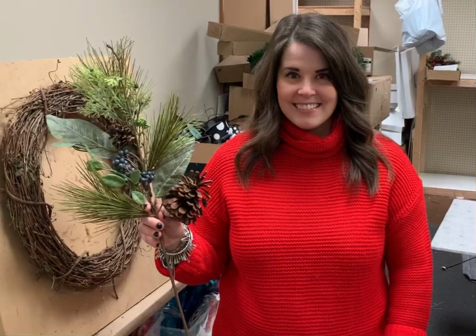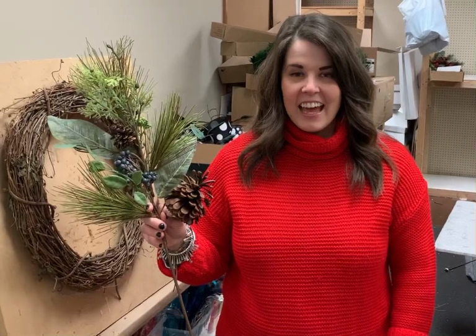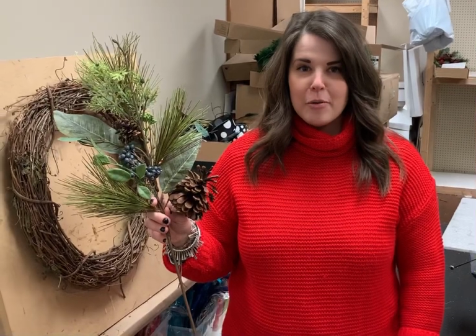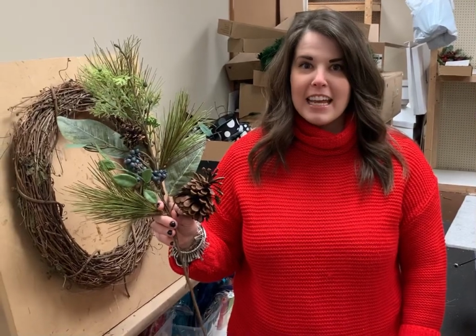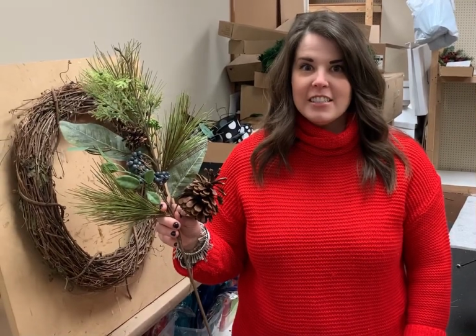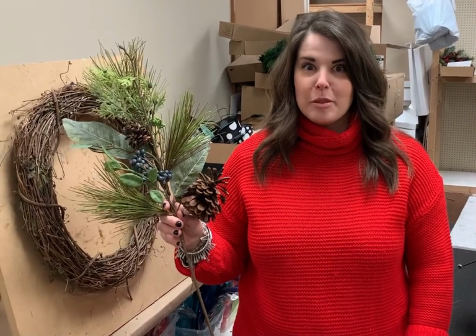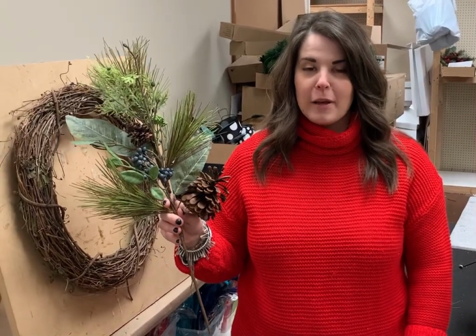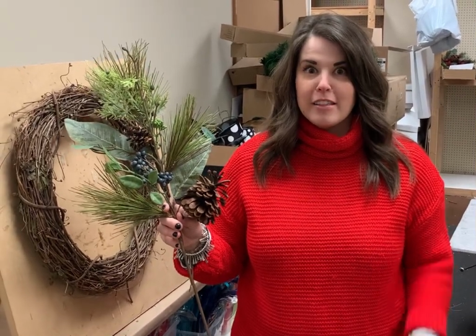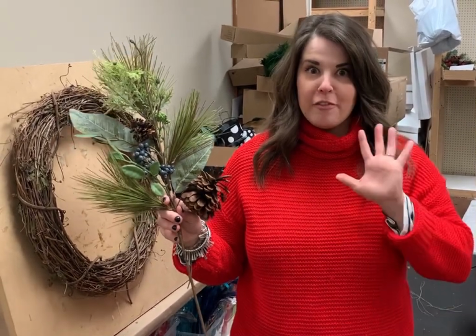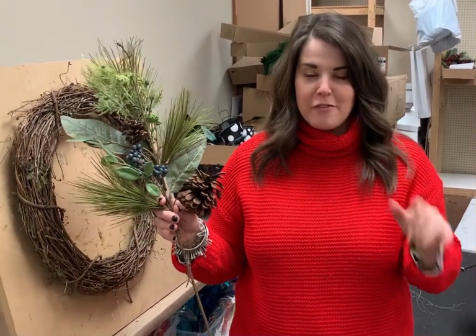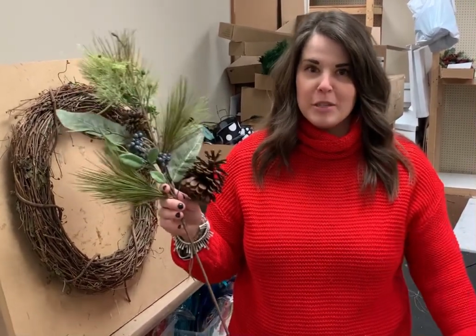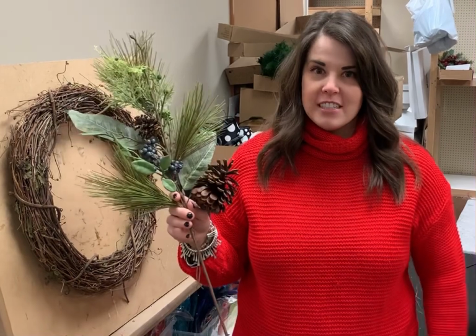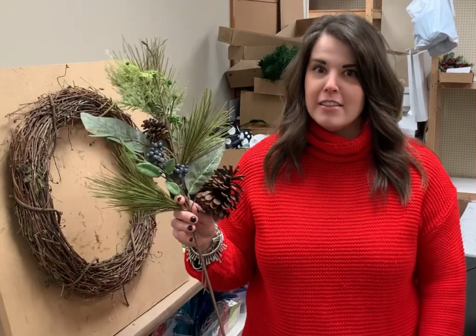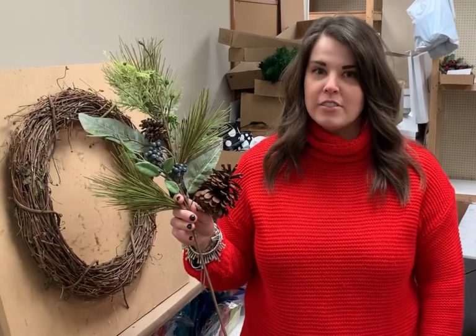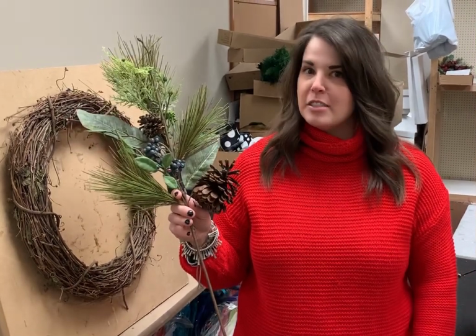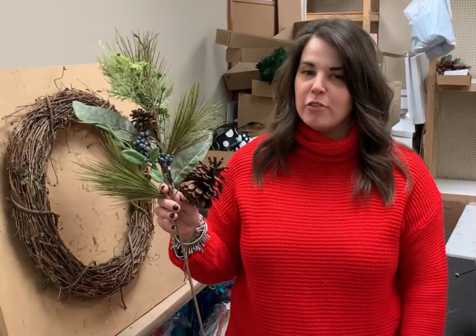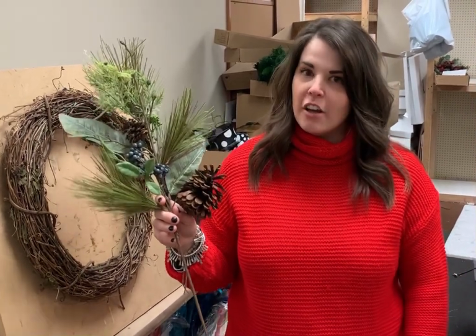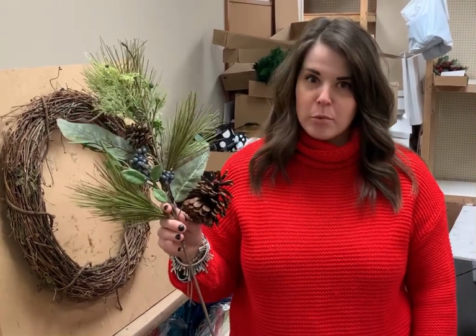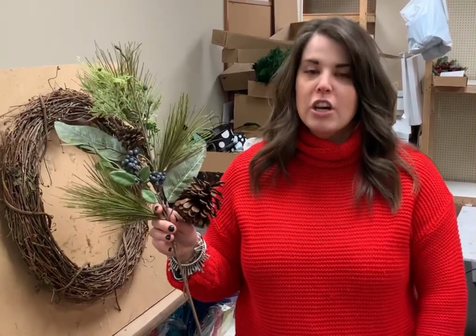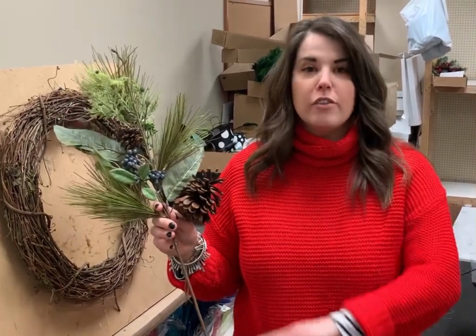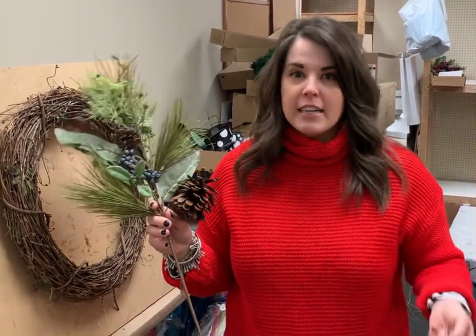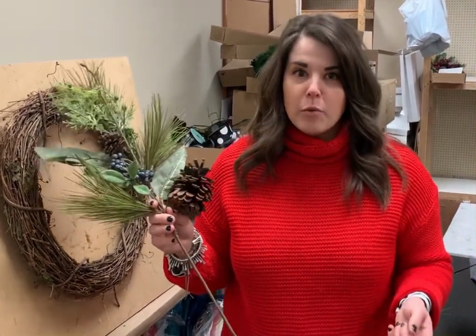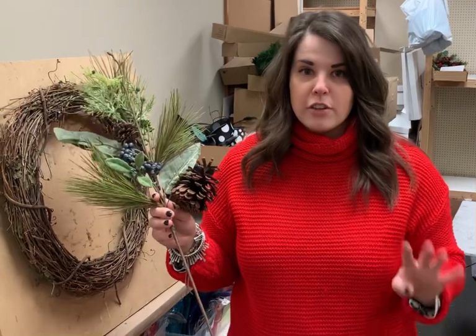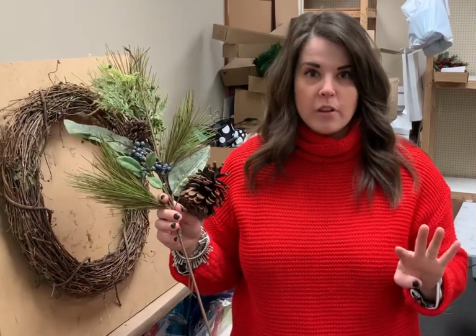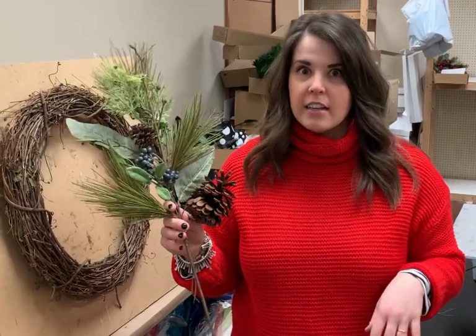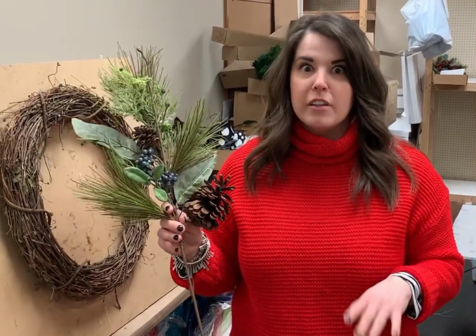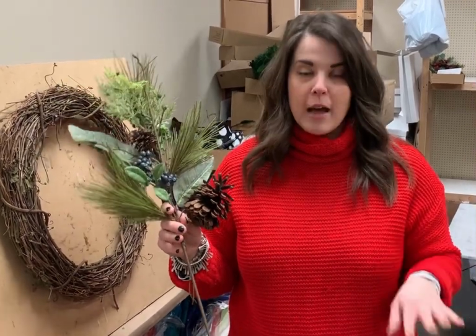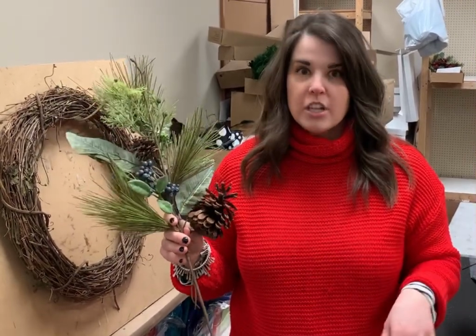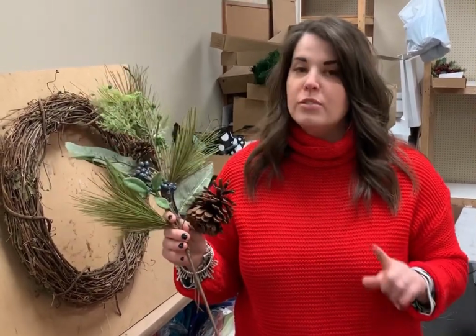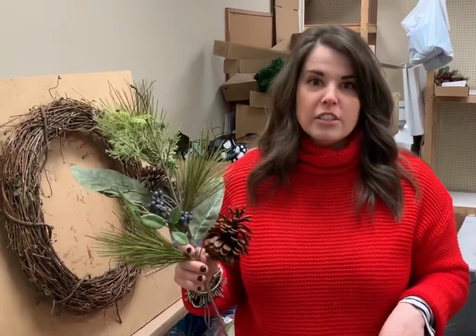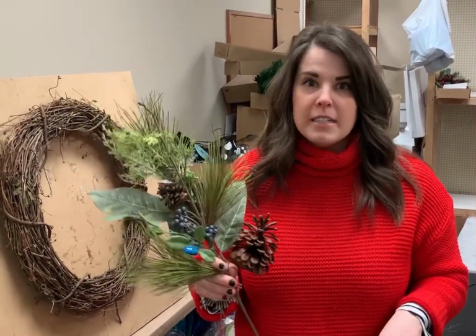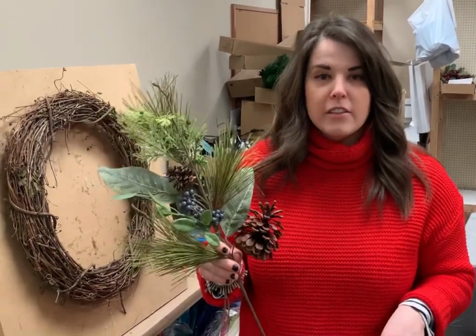Hey everyone, it's Anna here at Dee's with Blueberry Wreath No. 5 for this winter season, and this one is just as beautiful as all the other ones. So if you missed out on one of the first four that sell out within a few hours, you definitely don't want to miss out on this one.